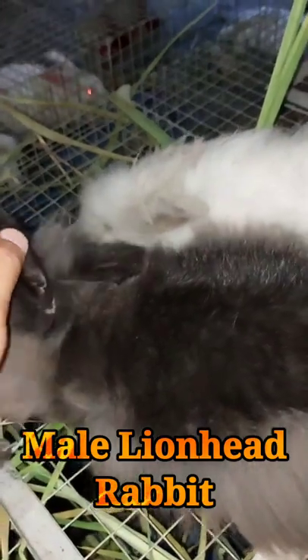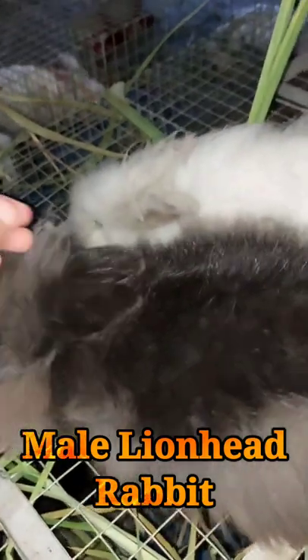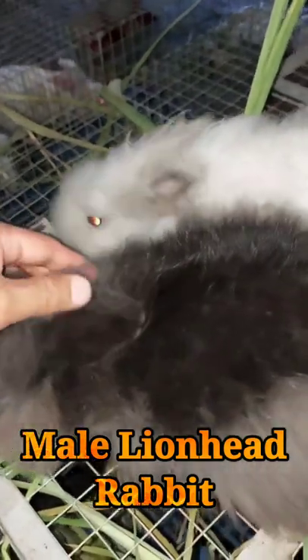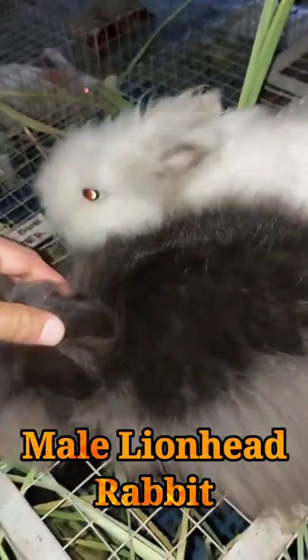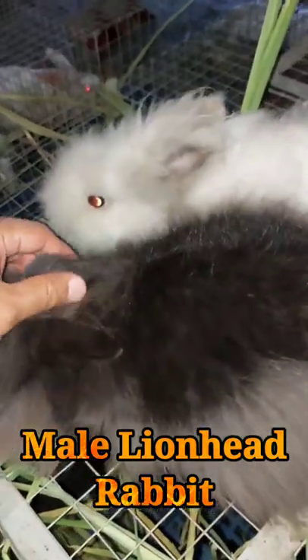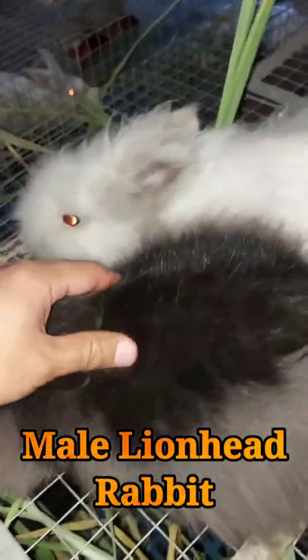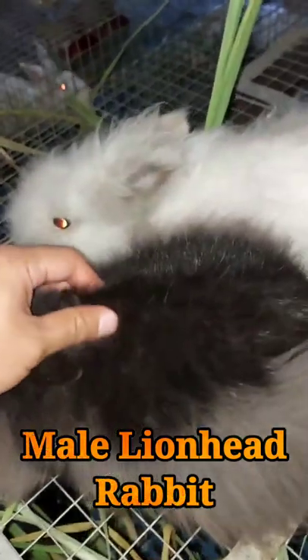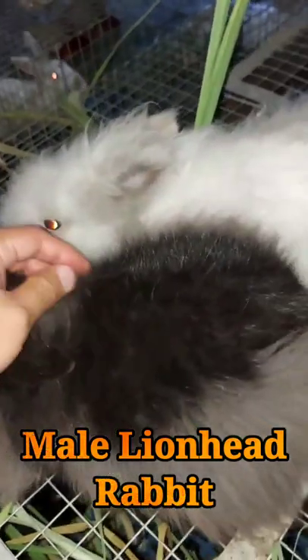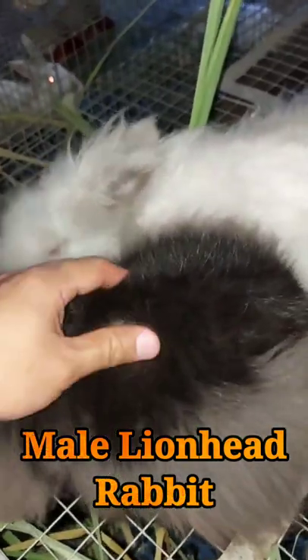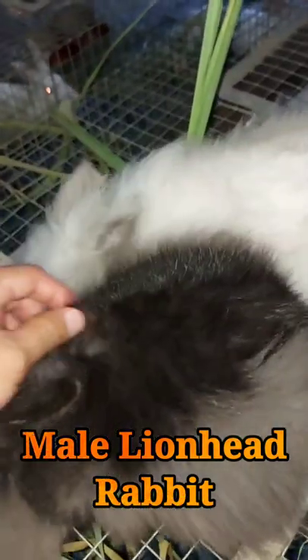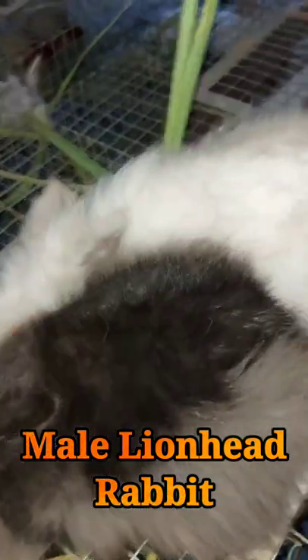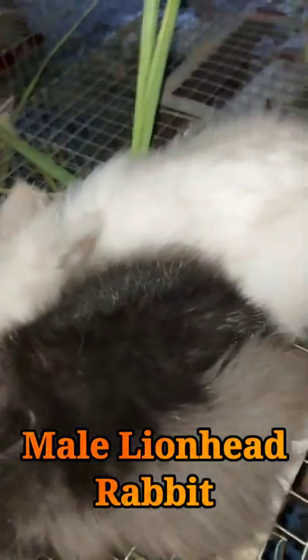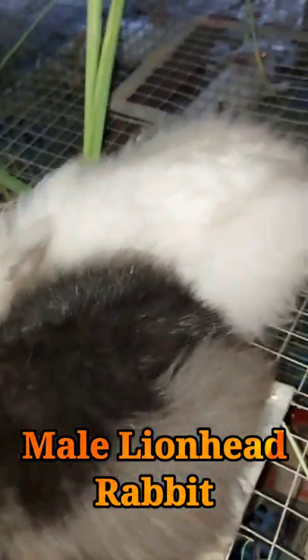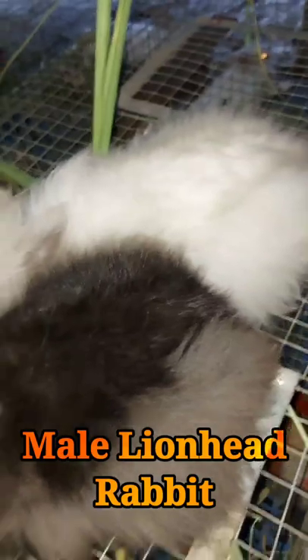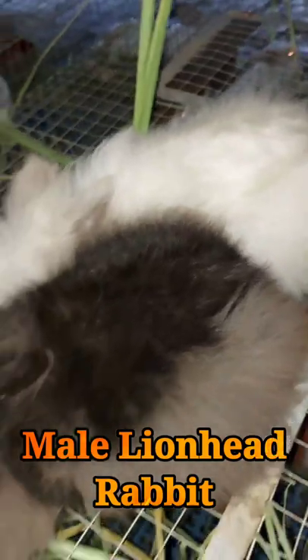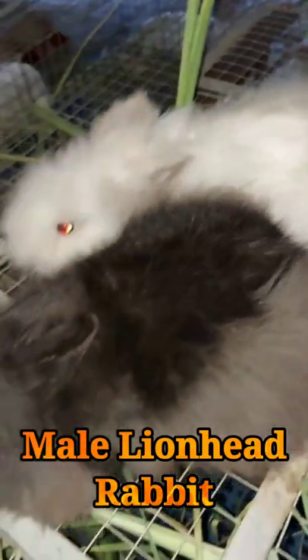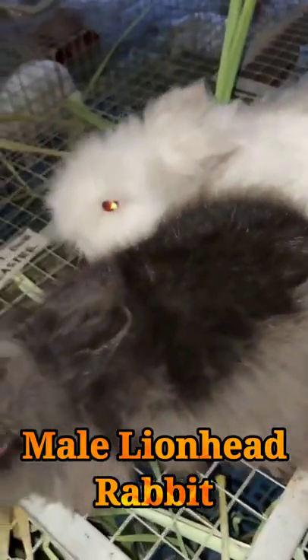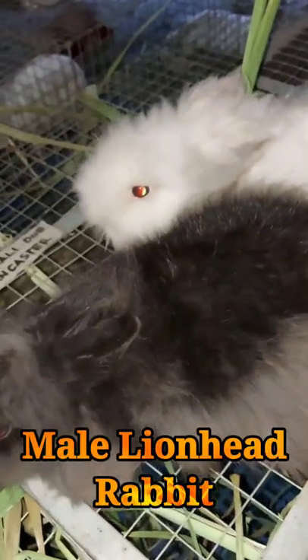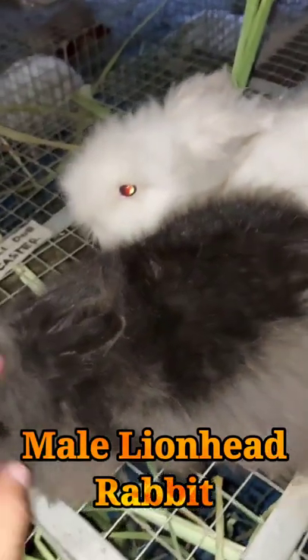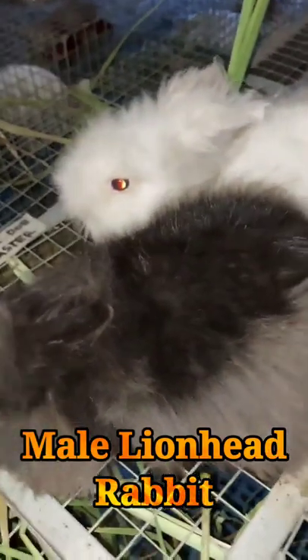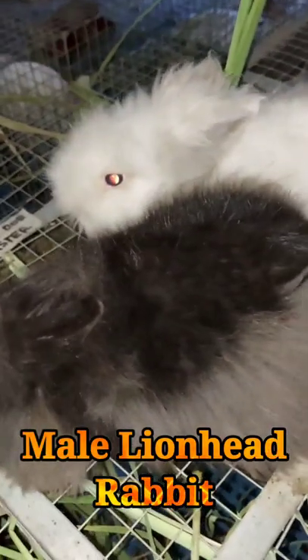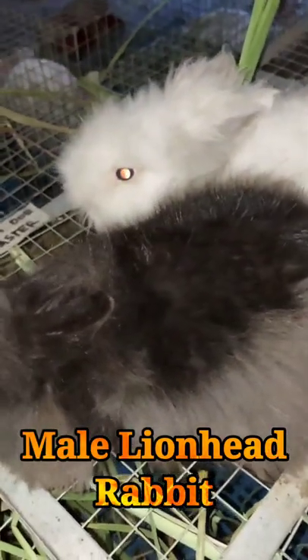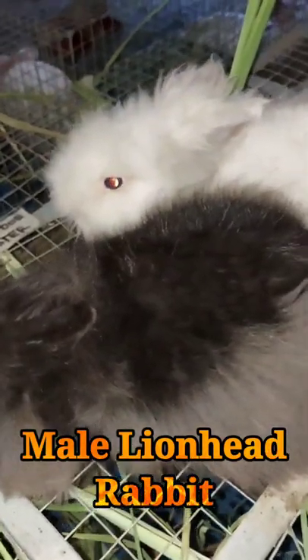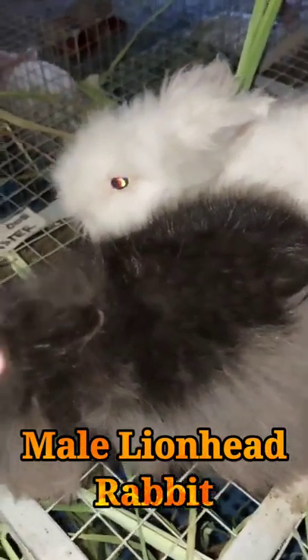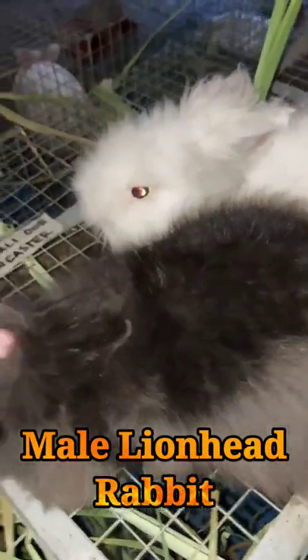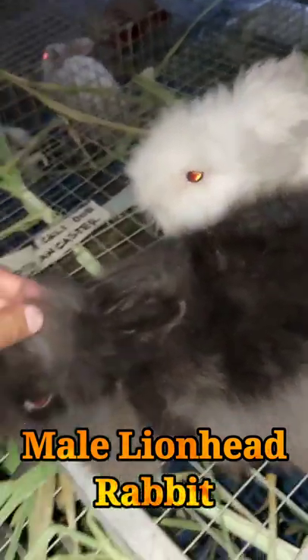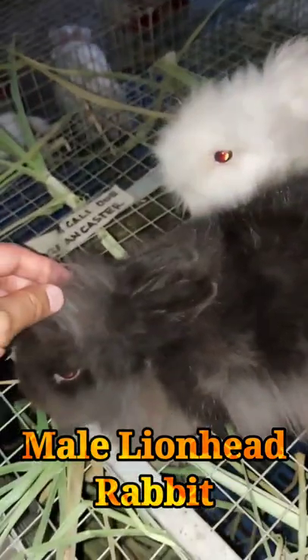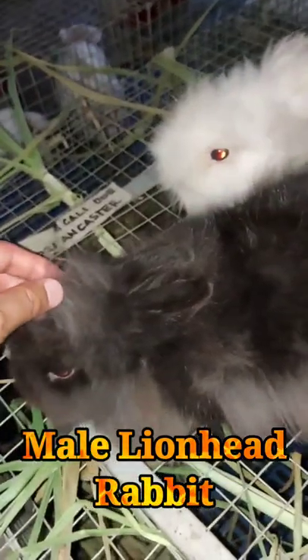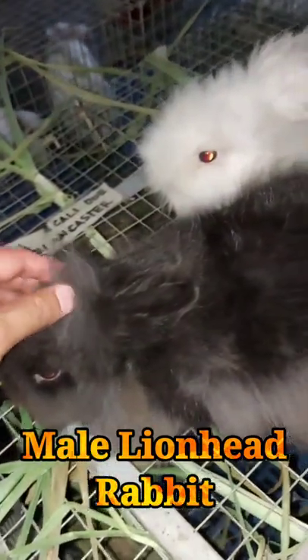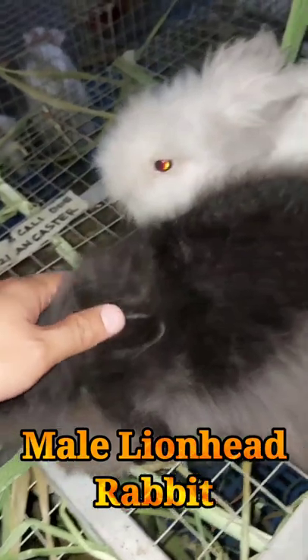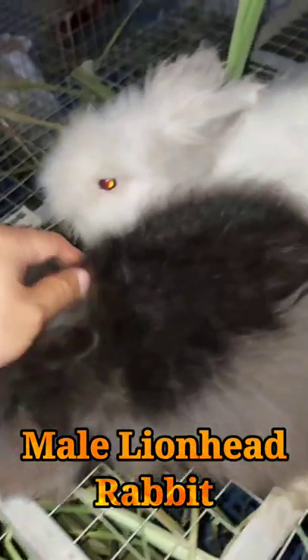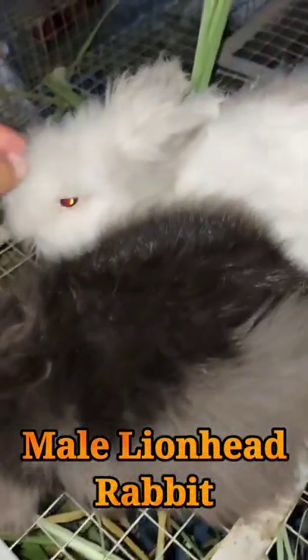It is important to take your male lionhead rabbit to annual vet exams, especially to neuter them around three to four months of age. Neutering your male lionhead rabbit will curb moody behavior.